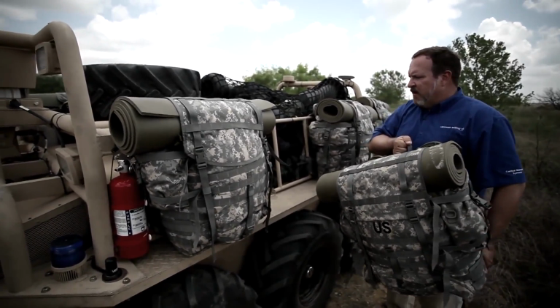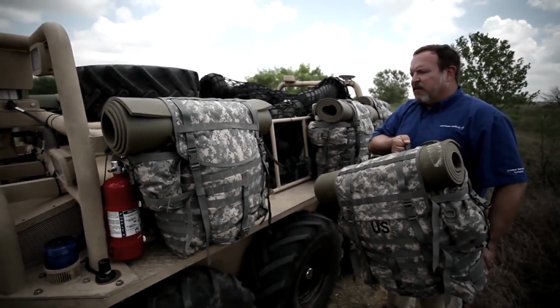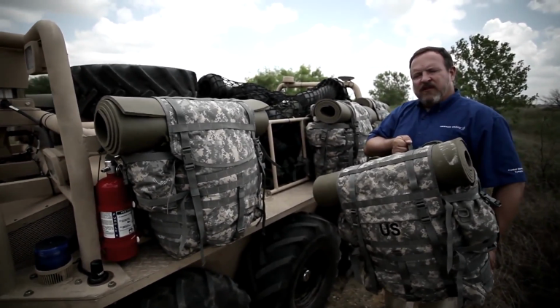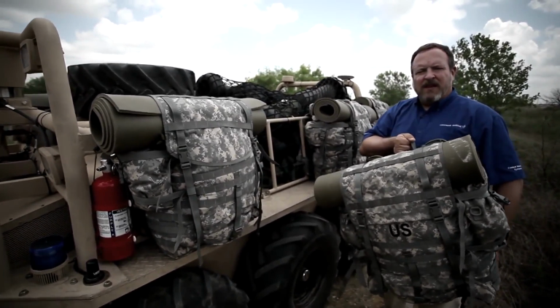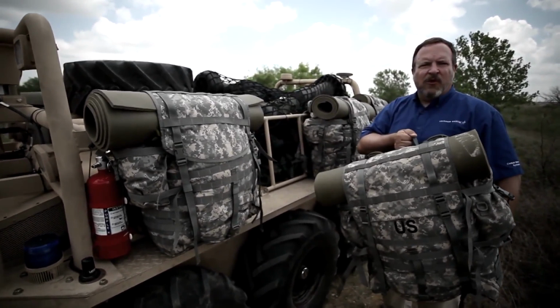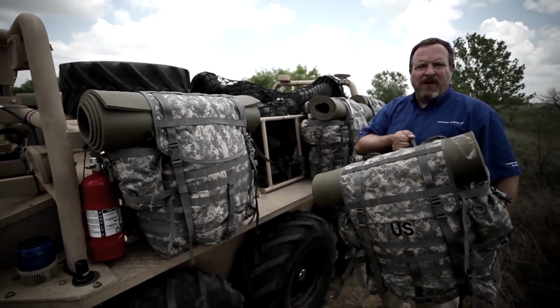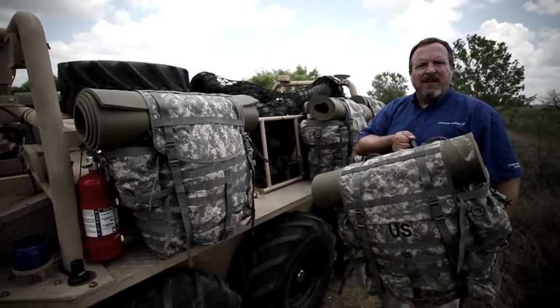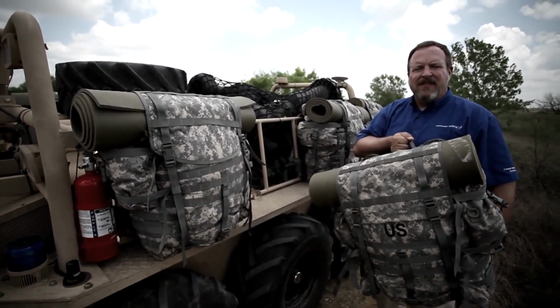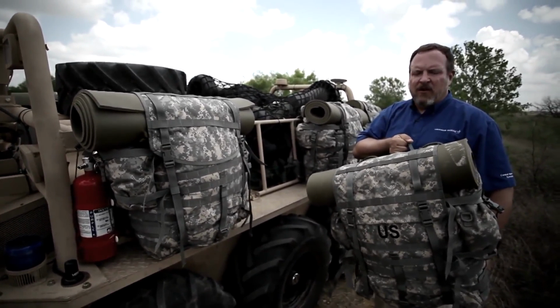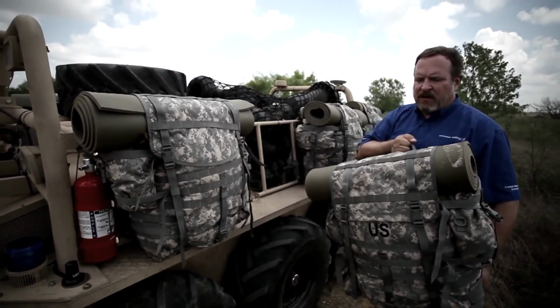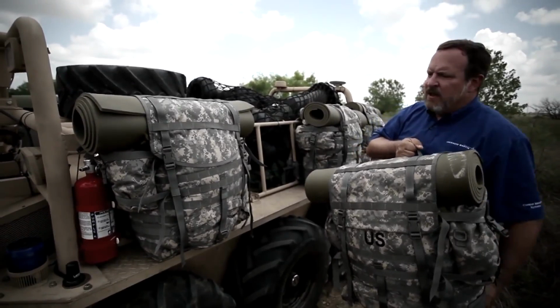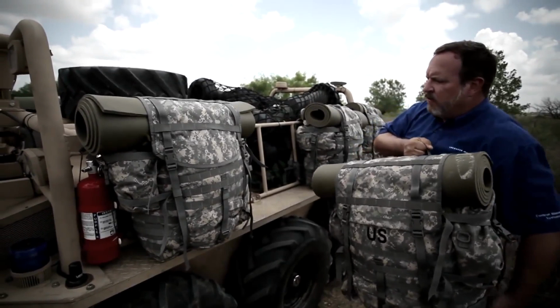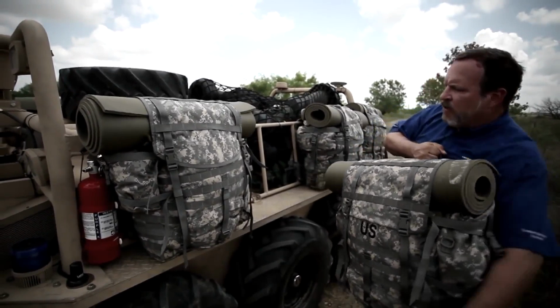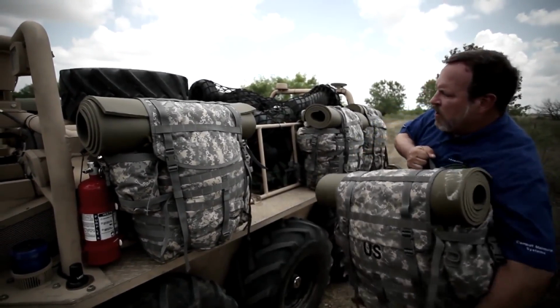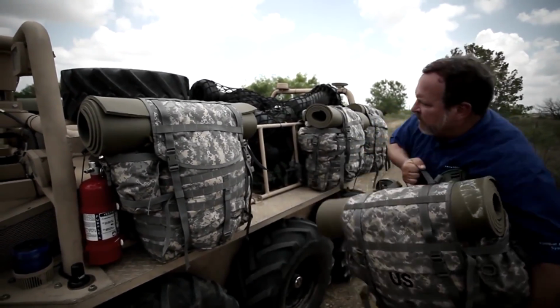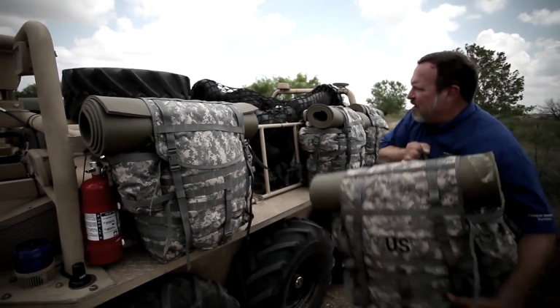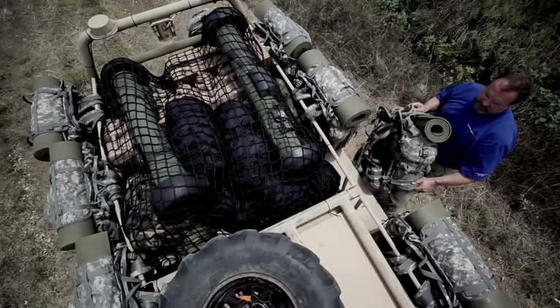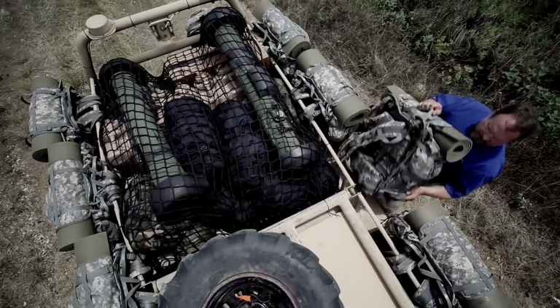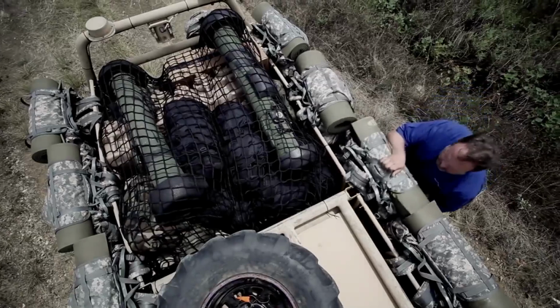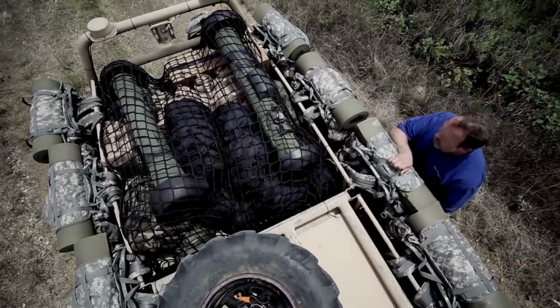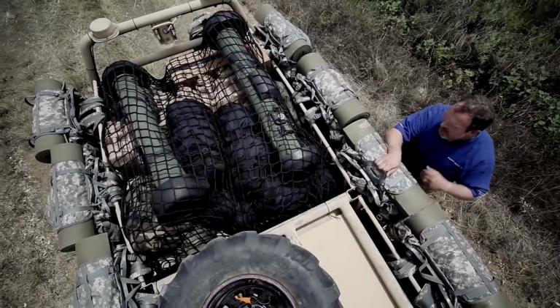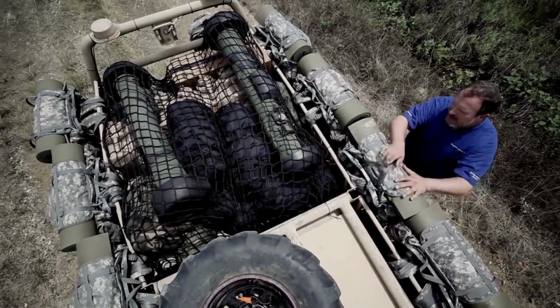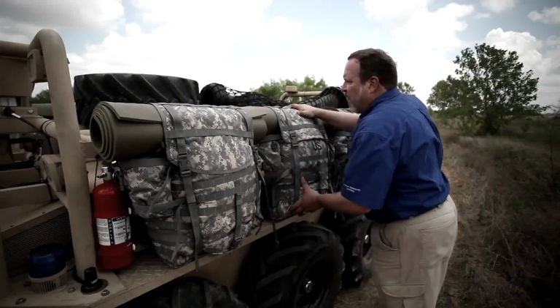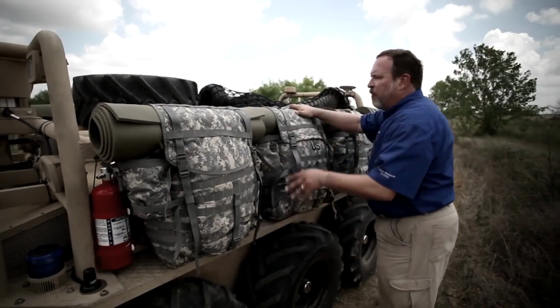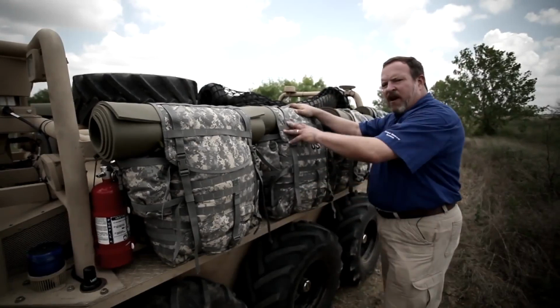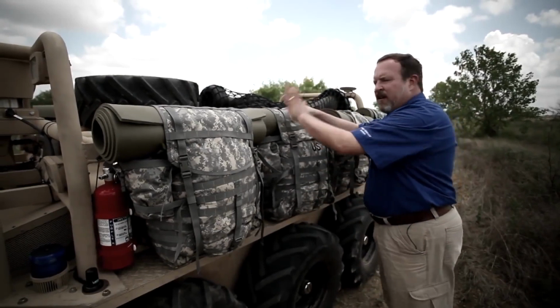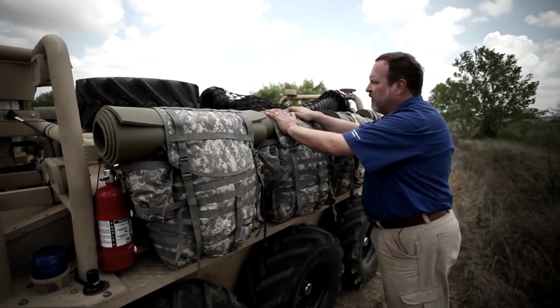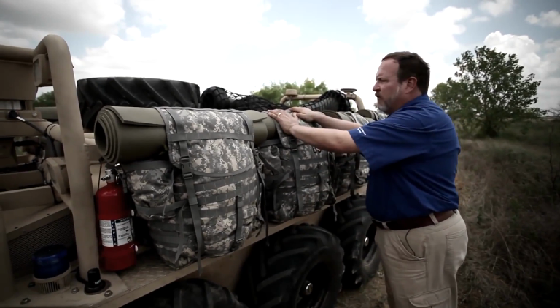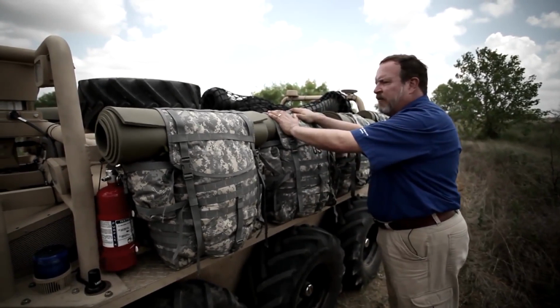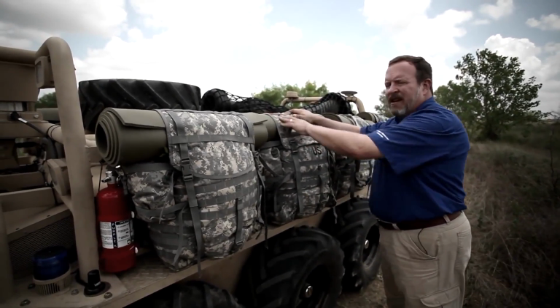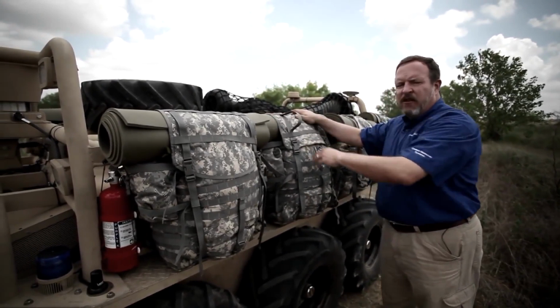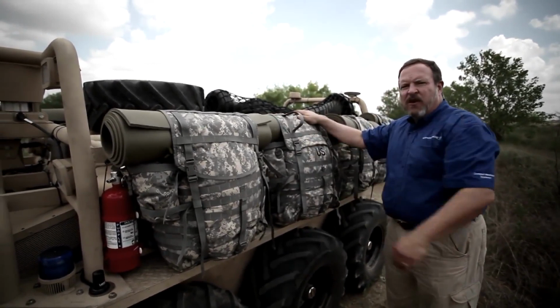The system is designed to be soldier friendly and easy to load and unload. So a soldier can walk up with his 80-pound pack, put it right on this pack rack, secure the straps, and he's good to go.